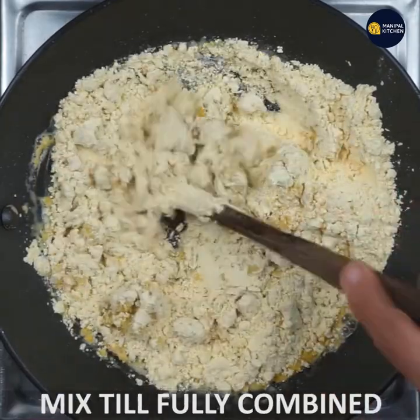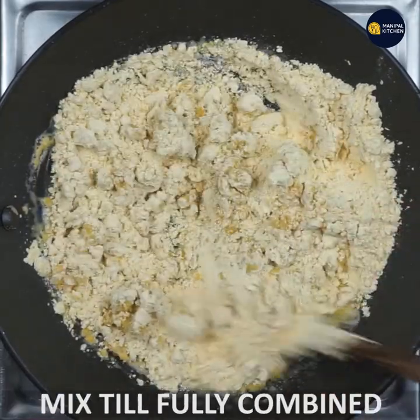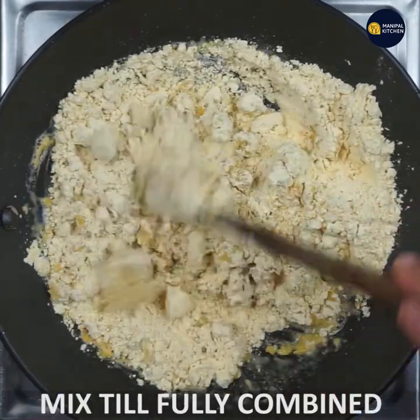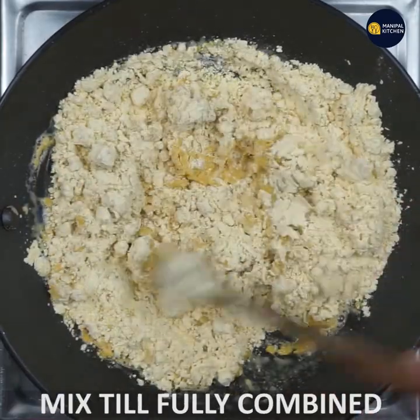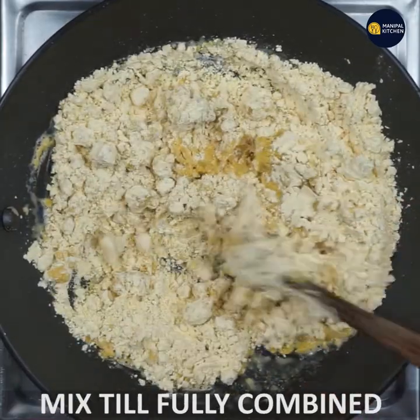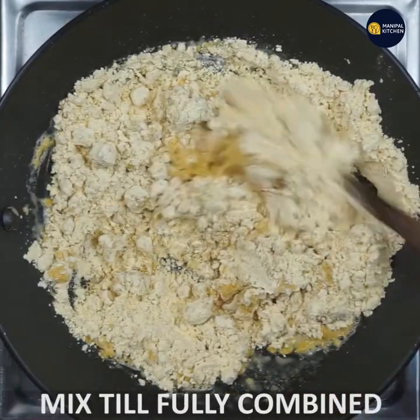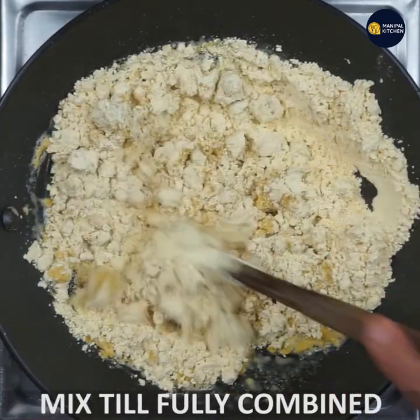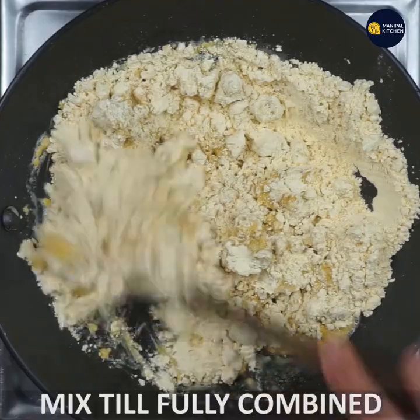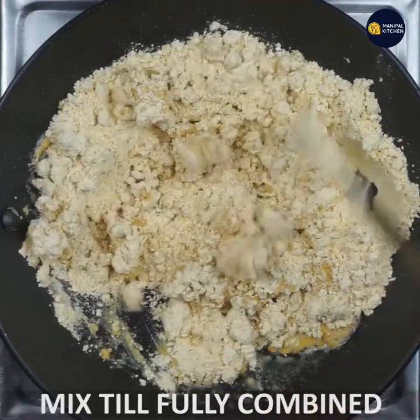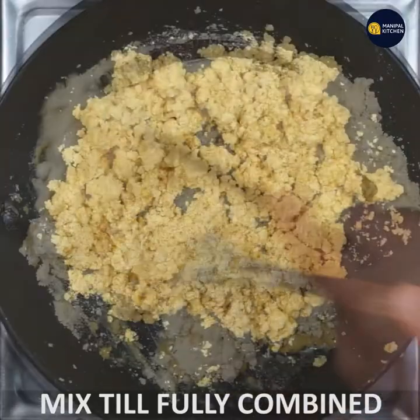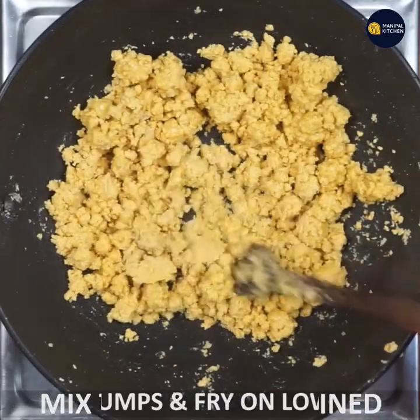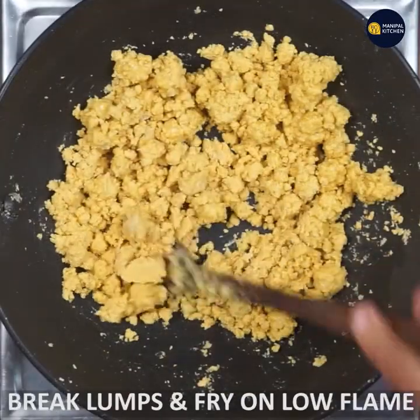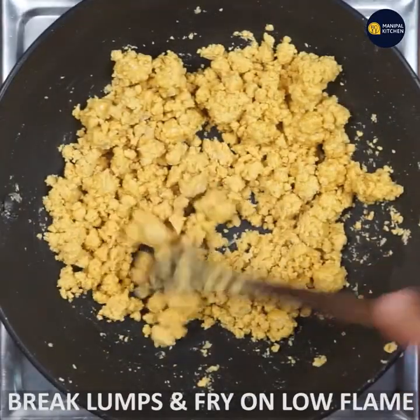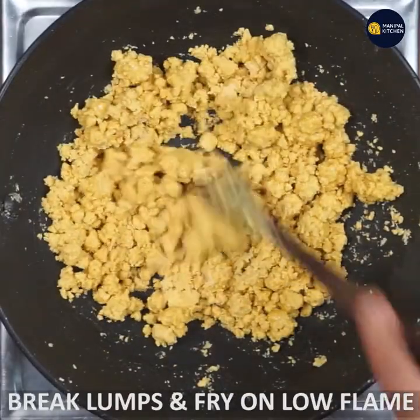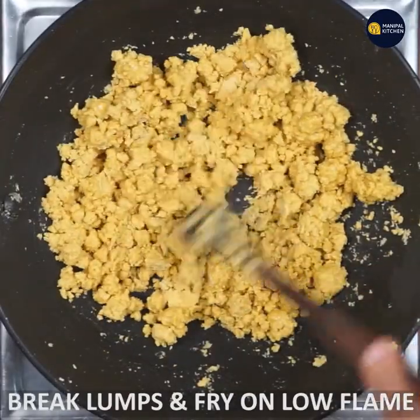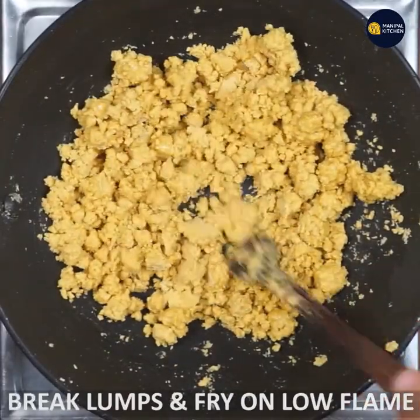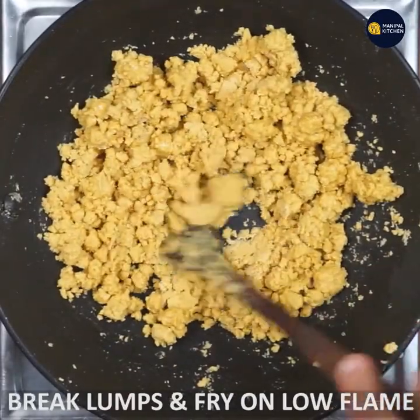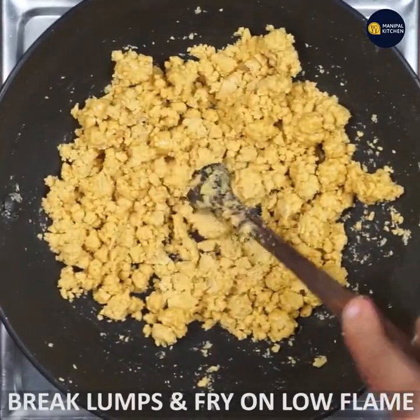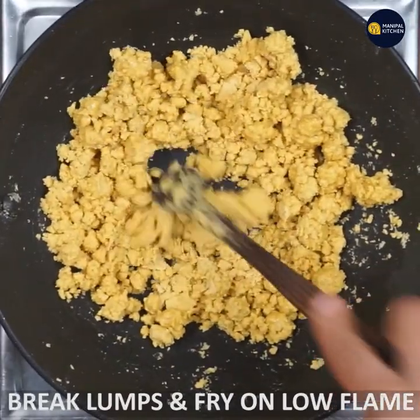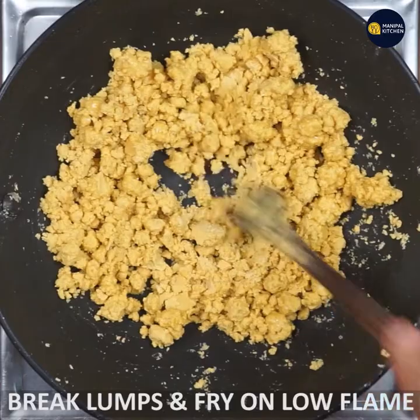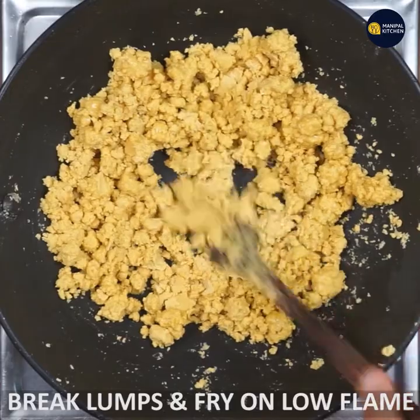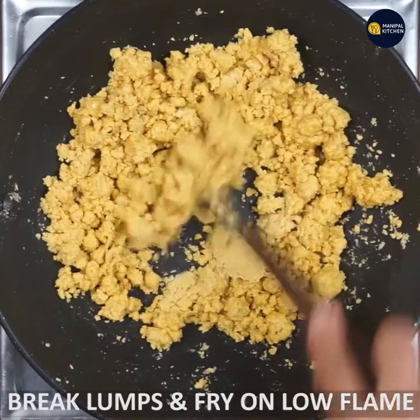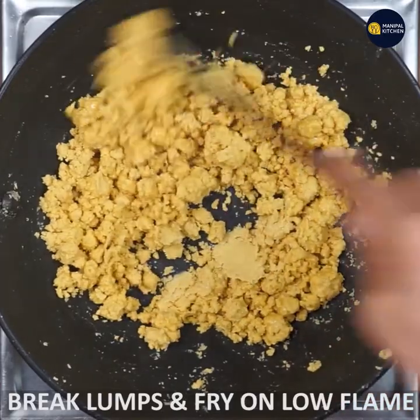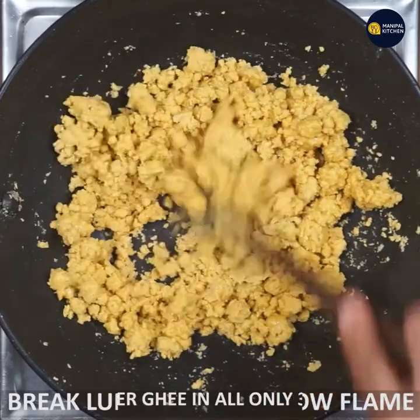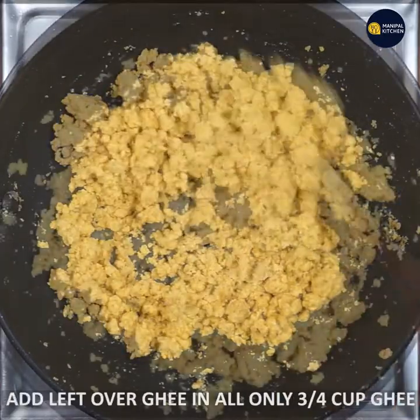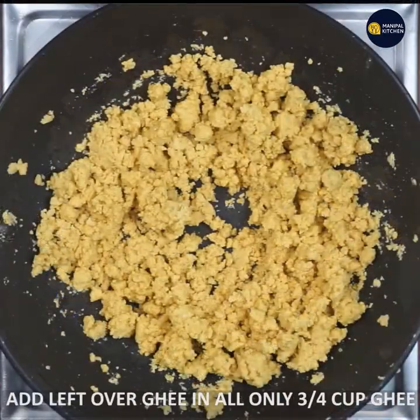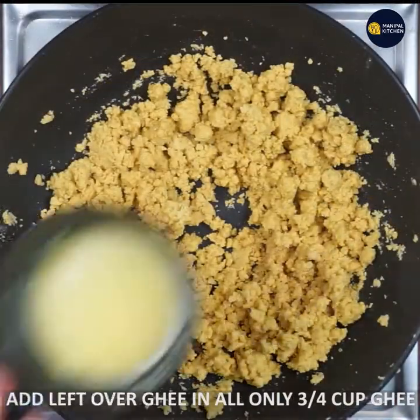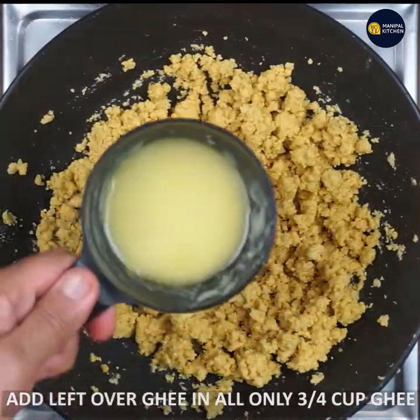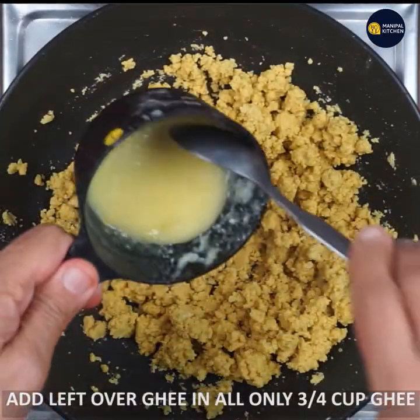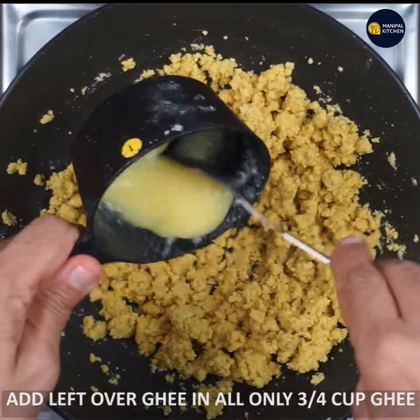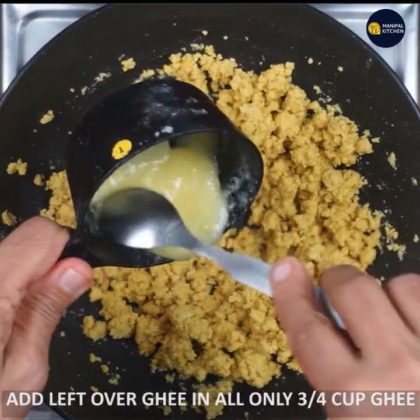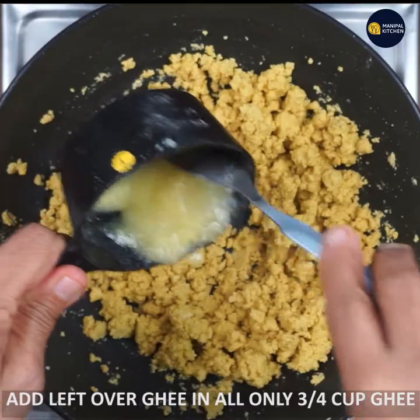I'm going to put a big pan on the stove. I'm going to boil it a bit and fry it on a low flame. Just fry it on low flame. Let me fry it in the pan.